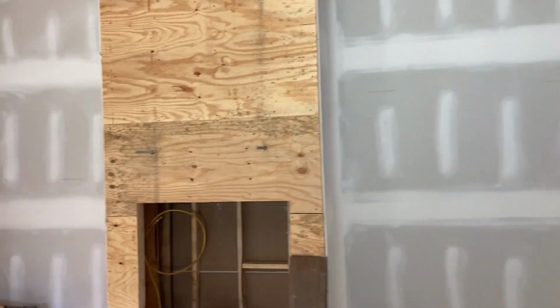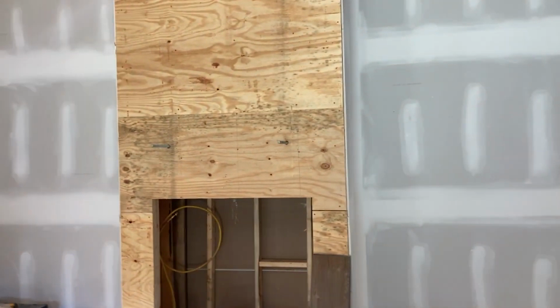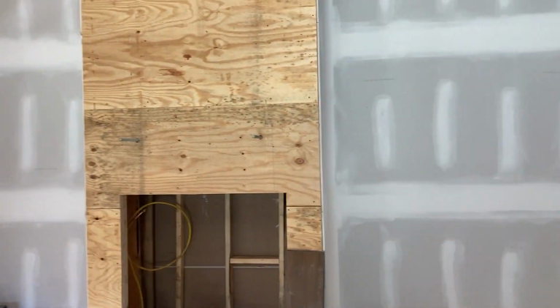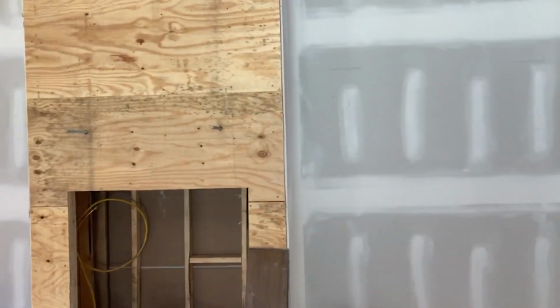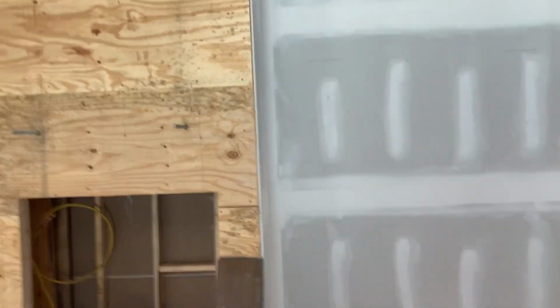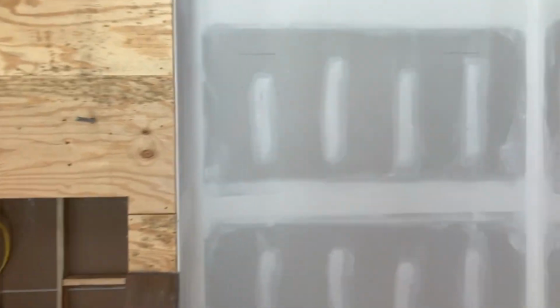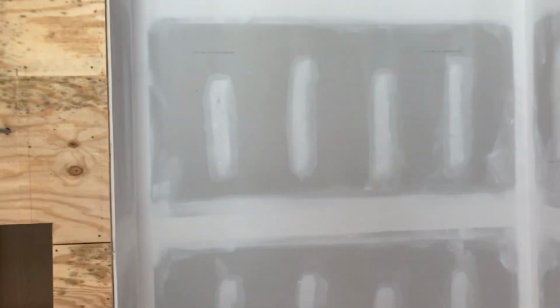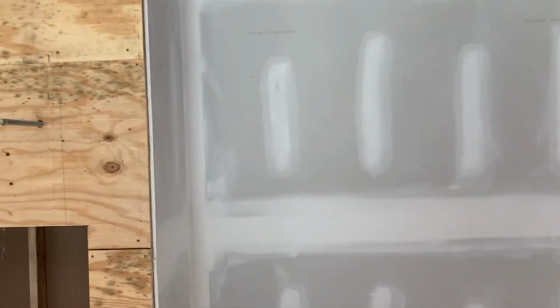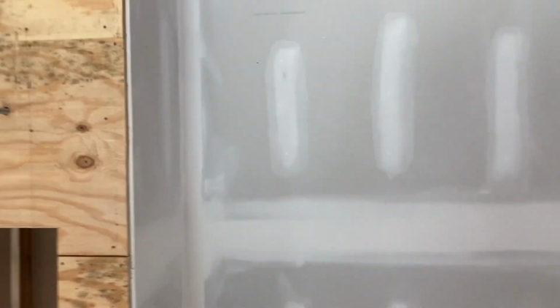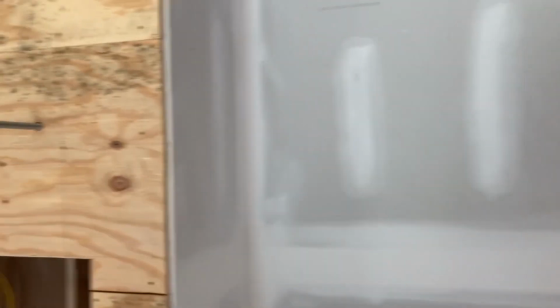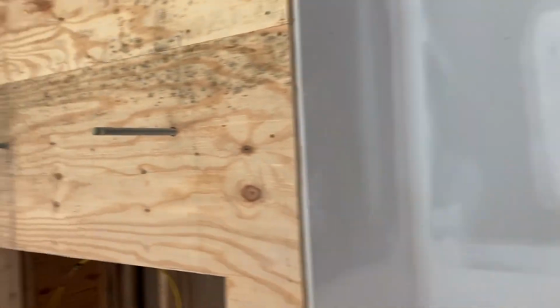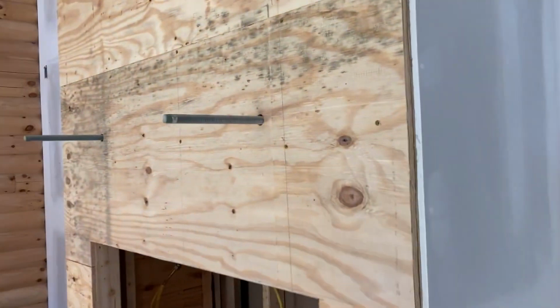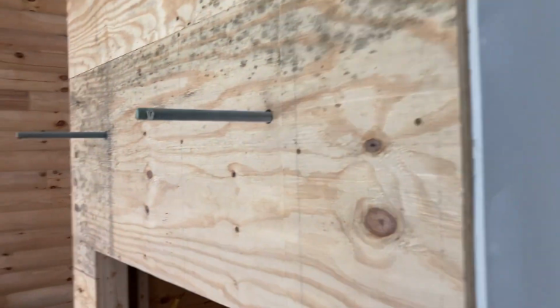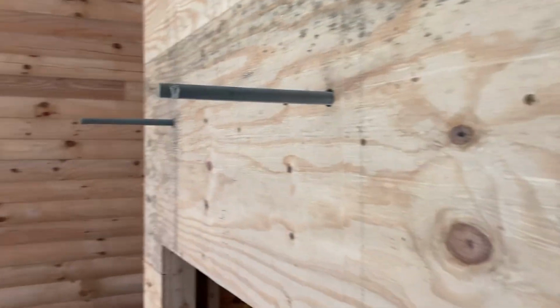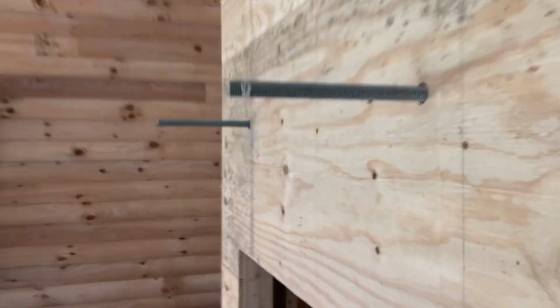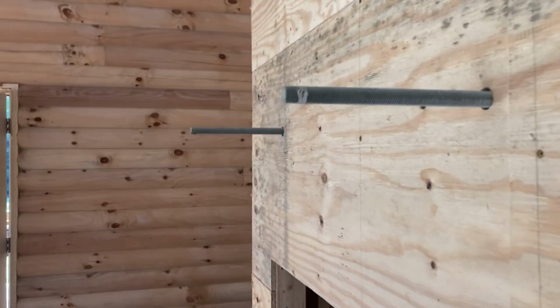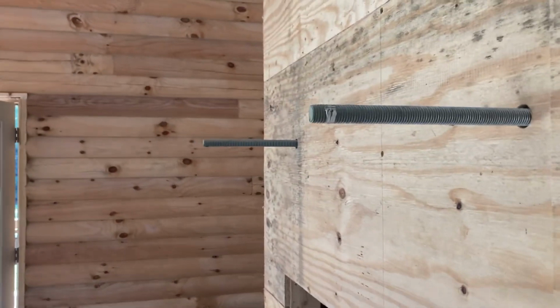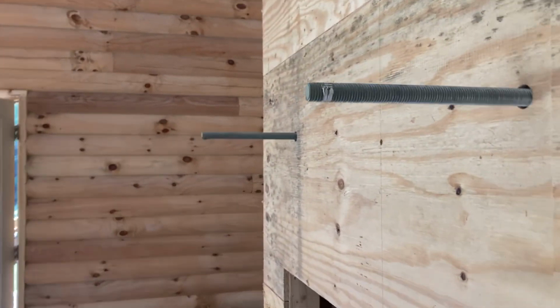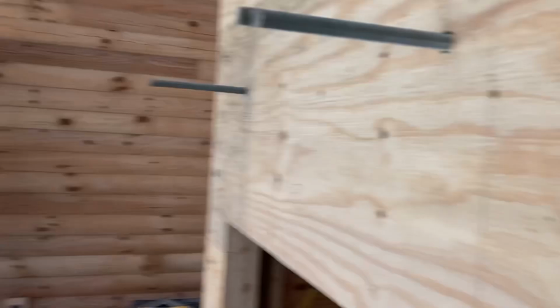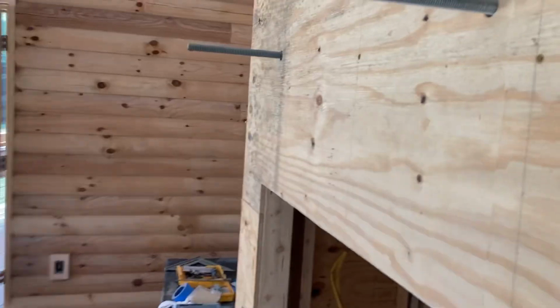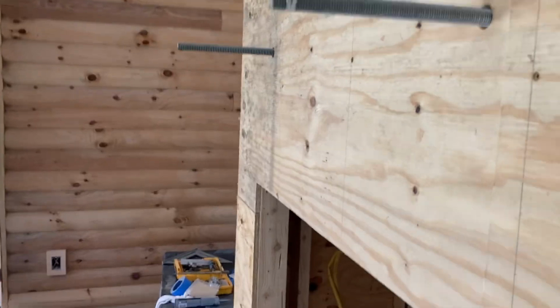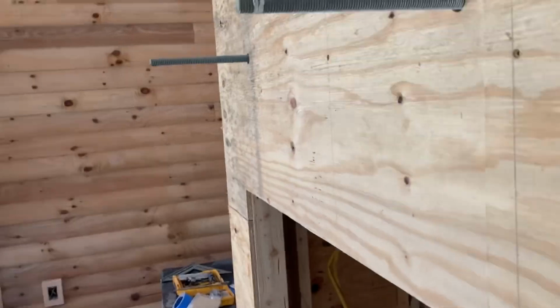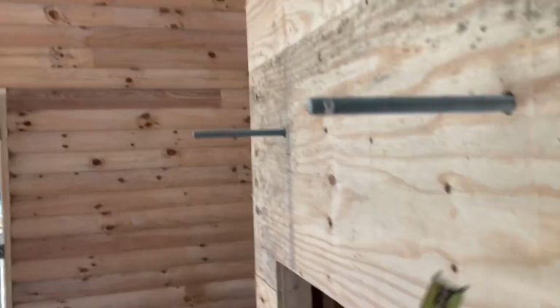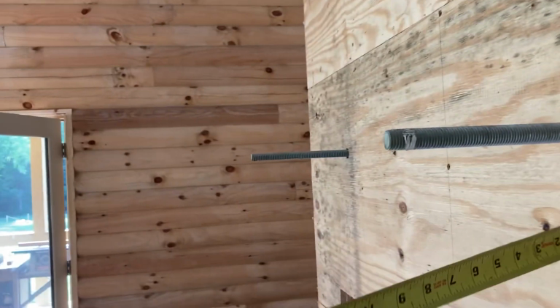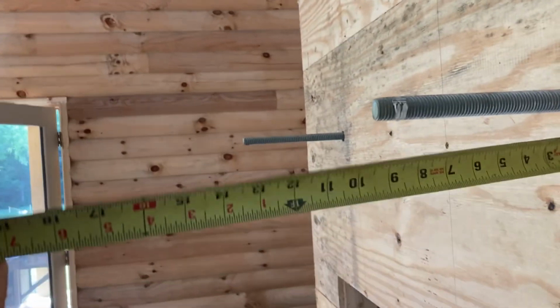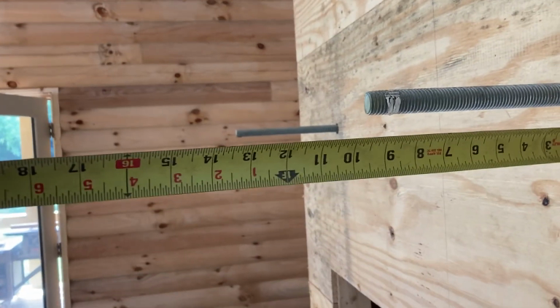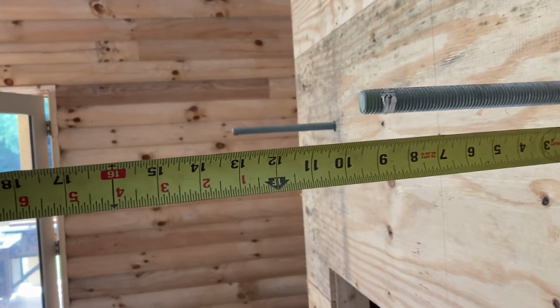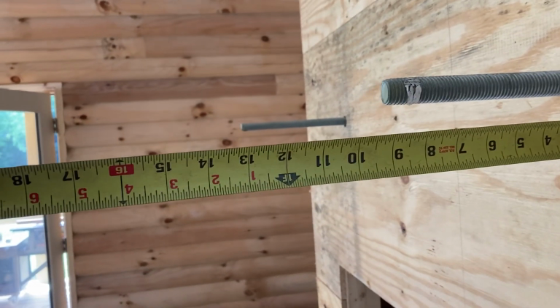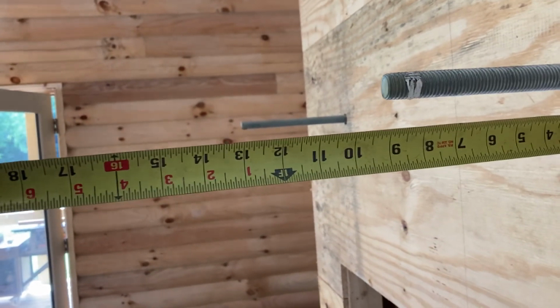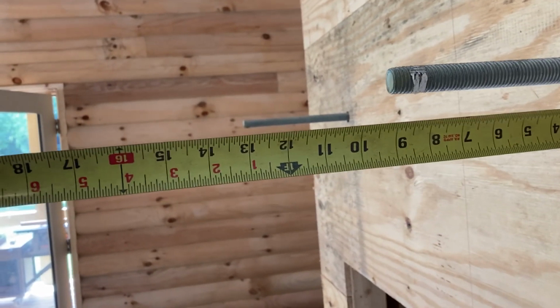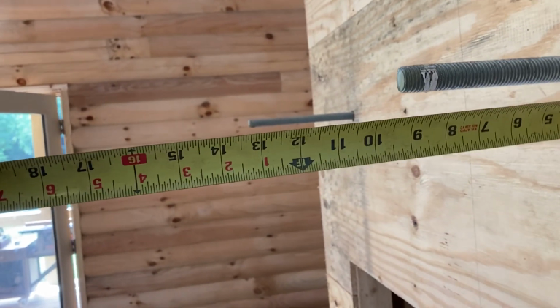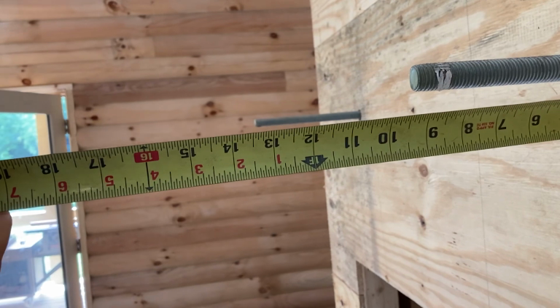We've got to put the mantles on. The way I'll do mine is I'll leave a big piece of threaded rod out there — and you may think it doesn't look that big, but it's nine inches.